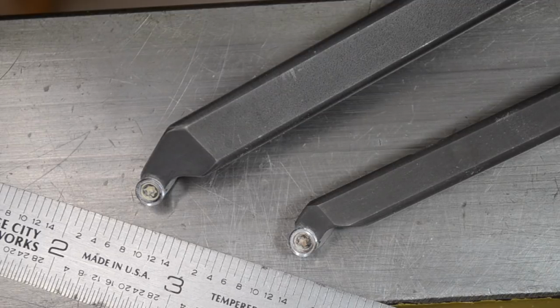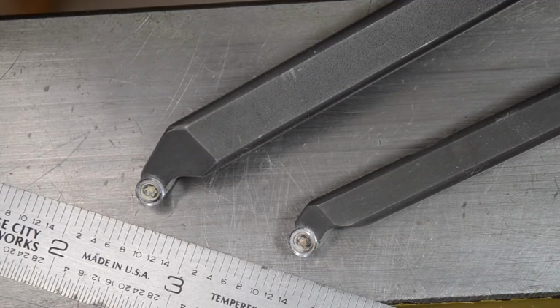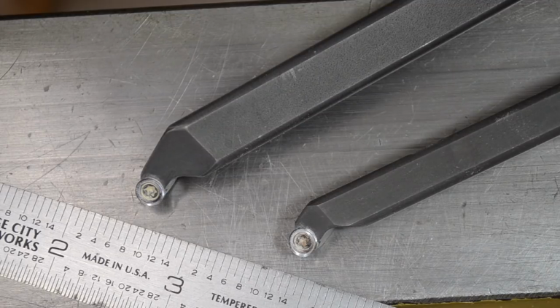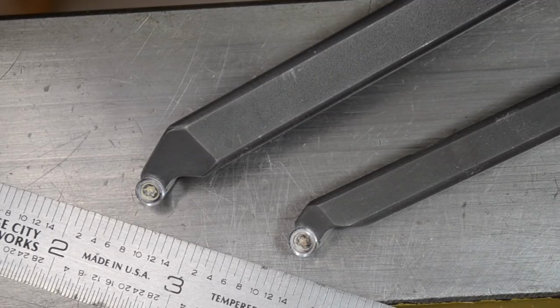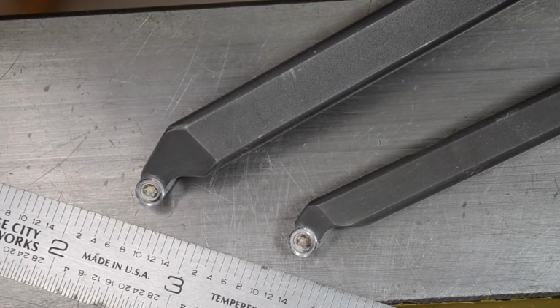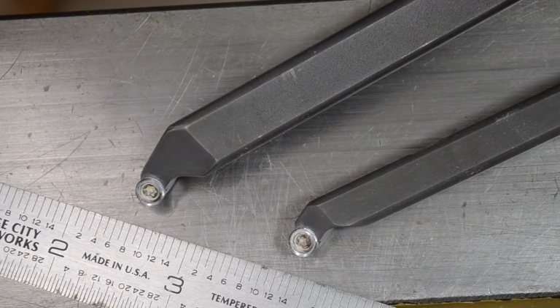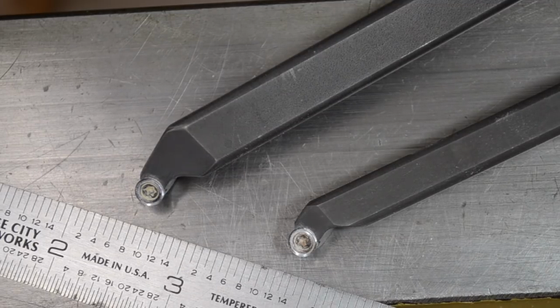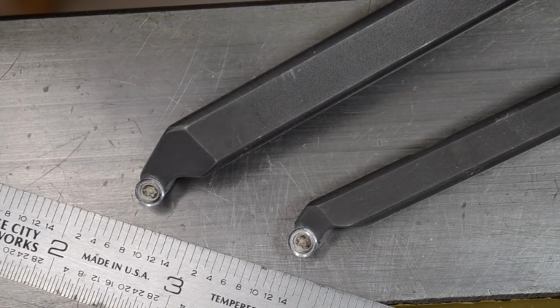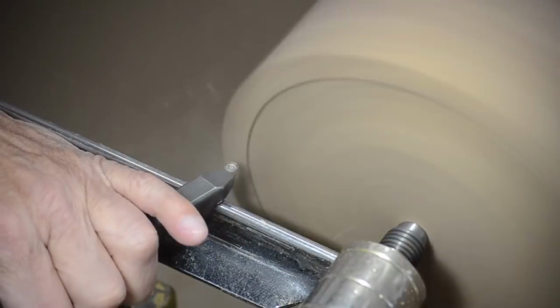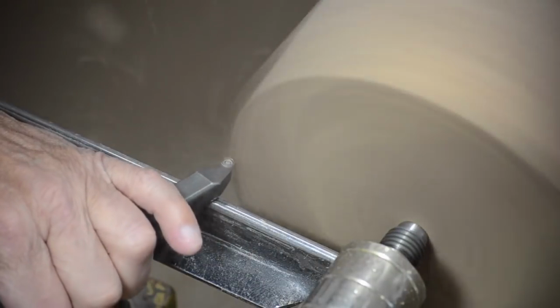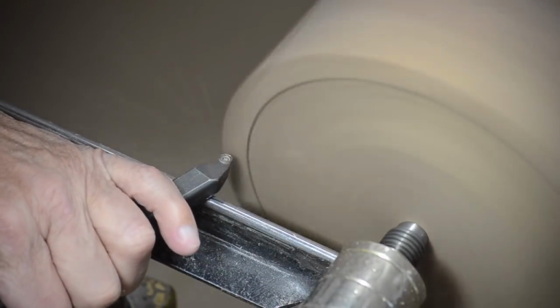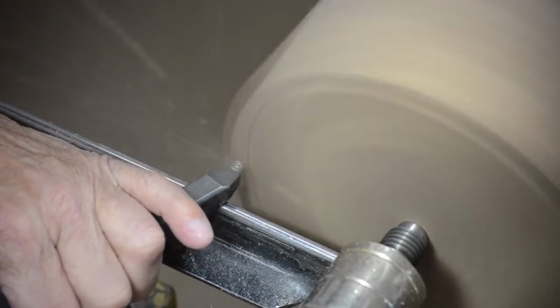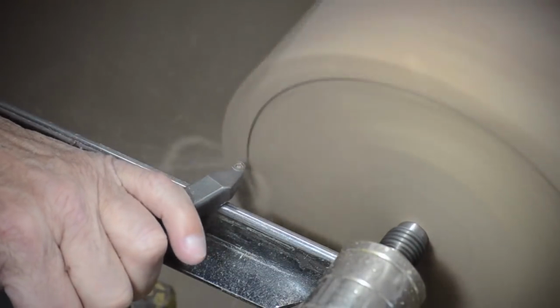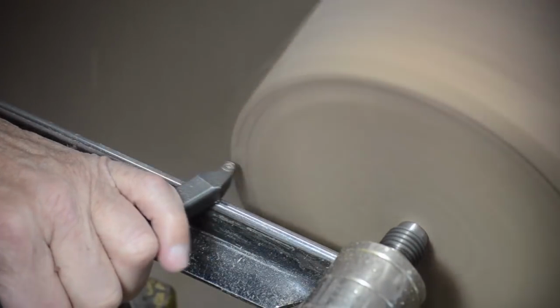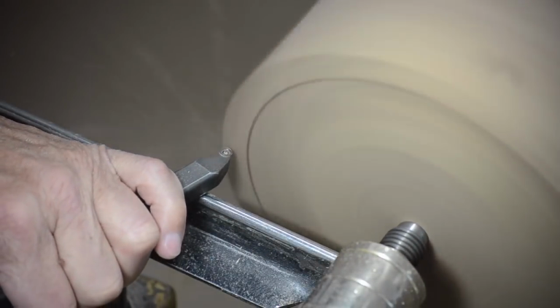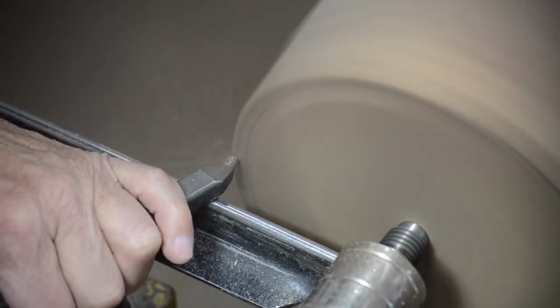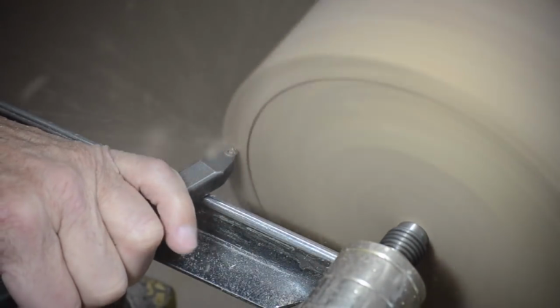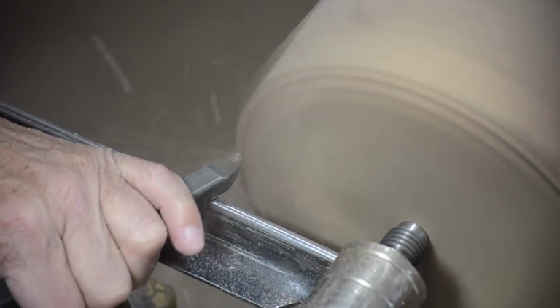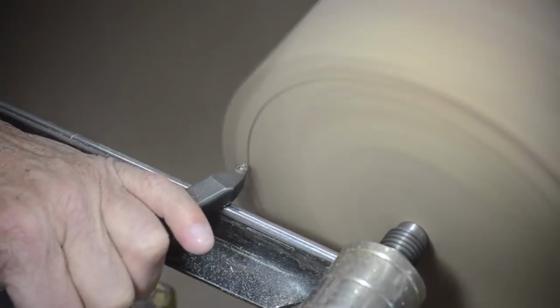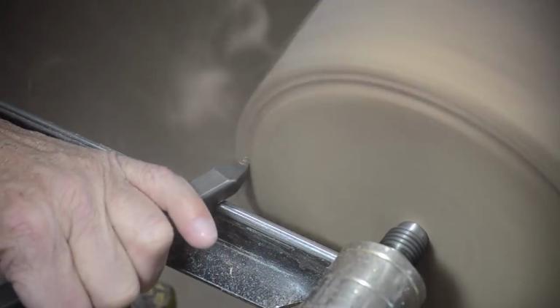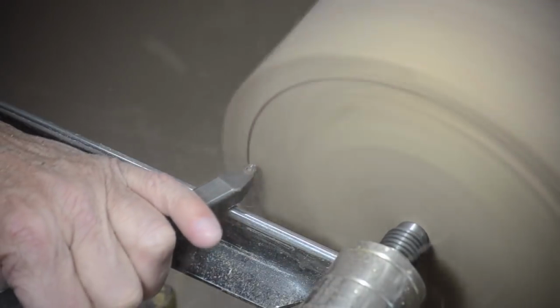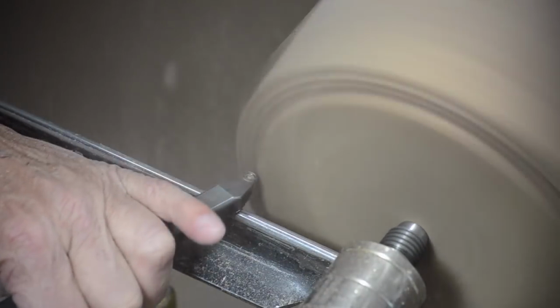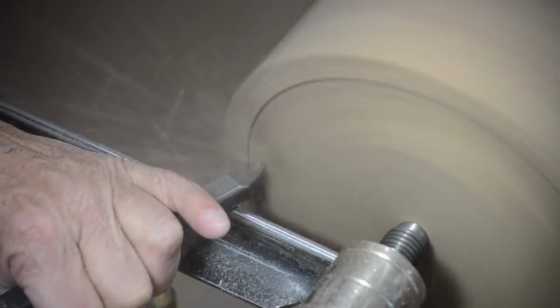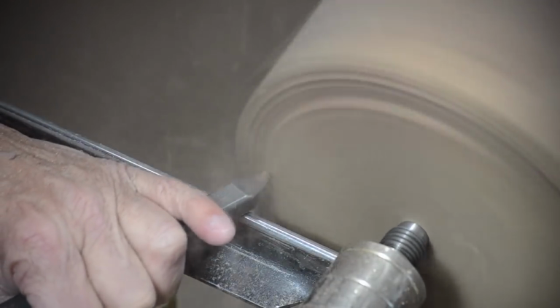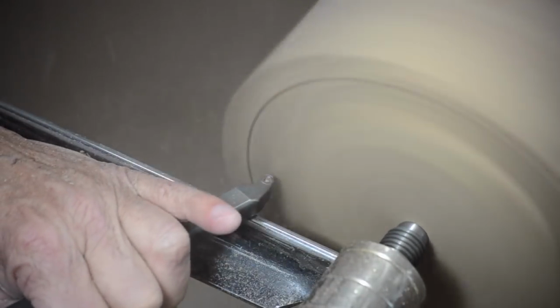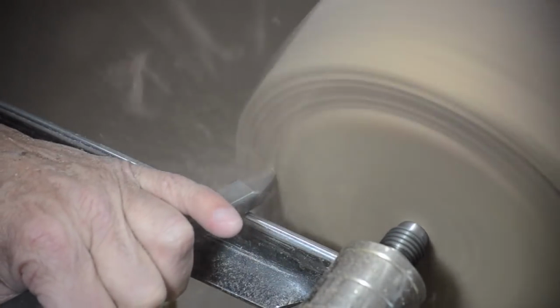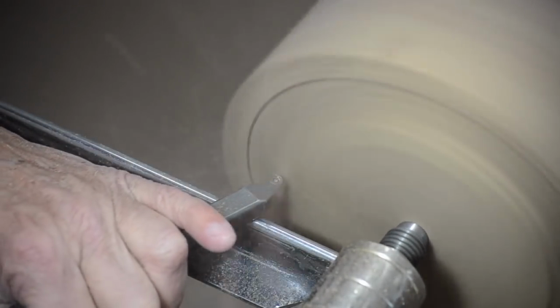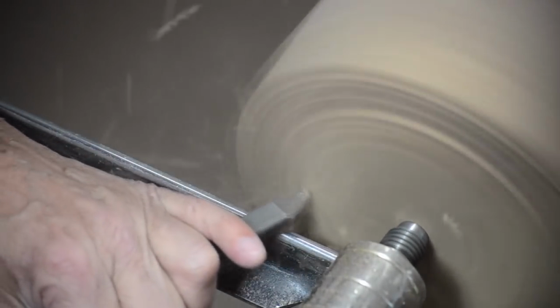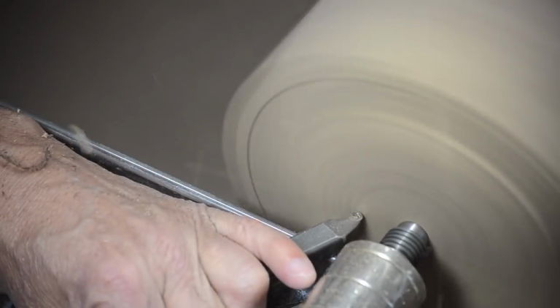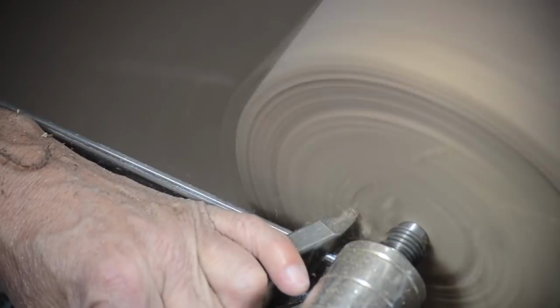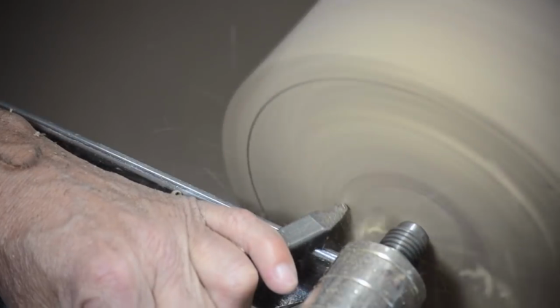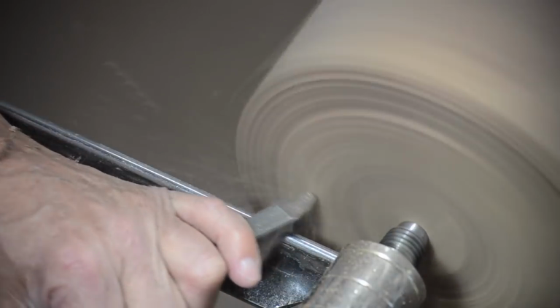Let me get a piece of wood mounted and I'll start playing. You simply push it in whichever direction you need to go, and as you can see, it removes wood pretty well.